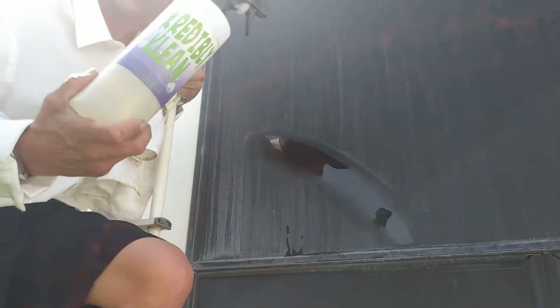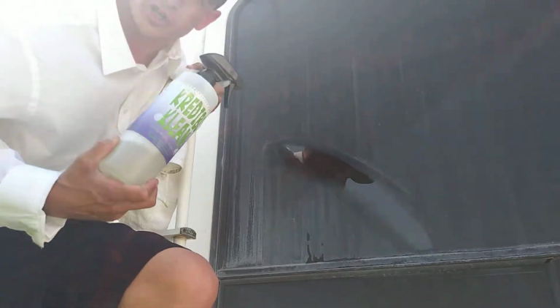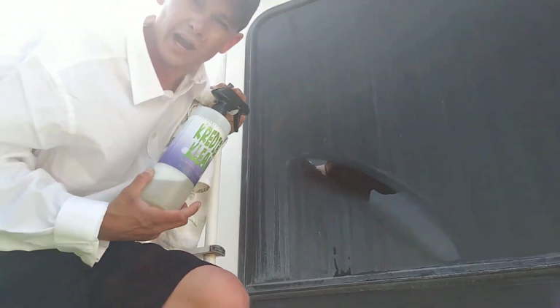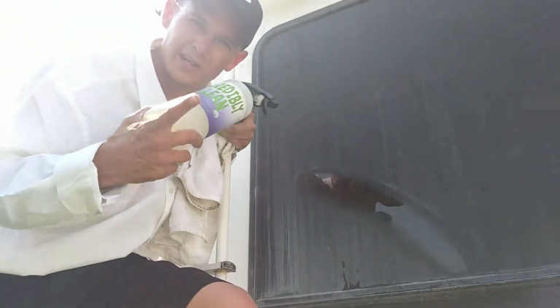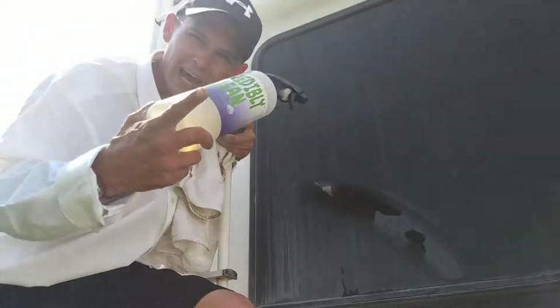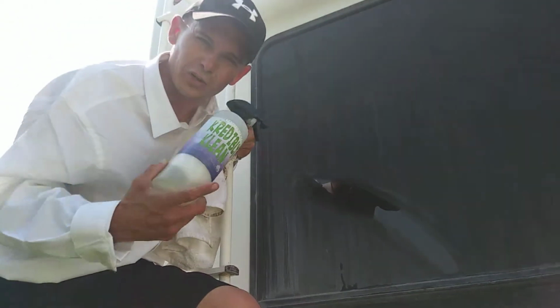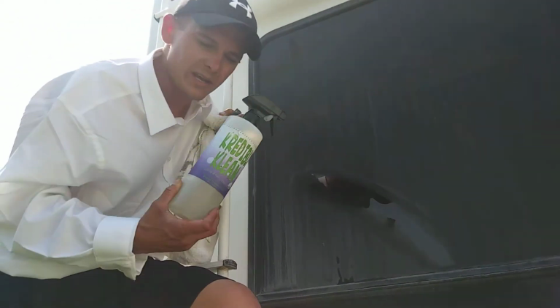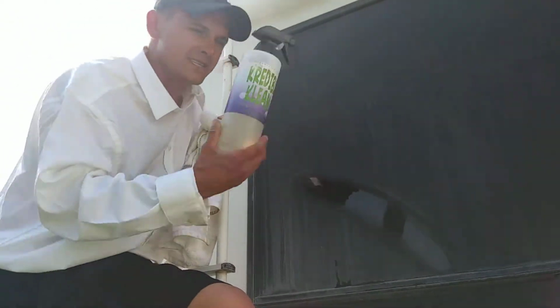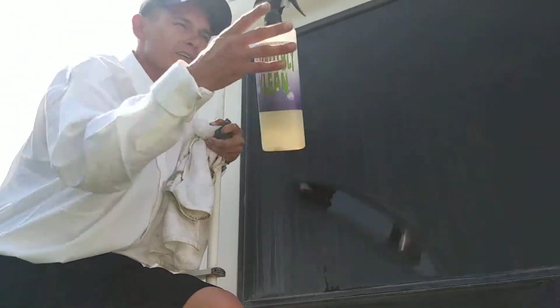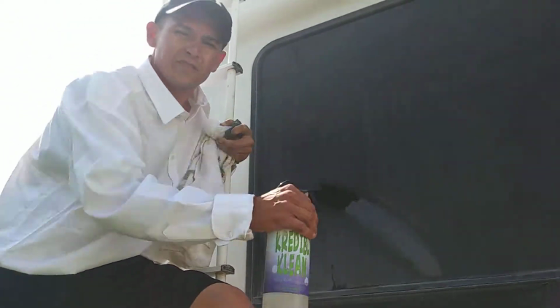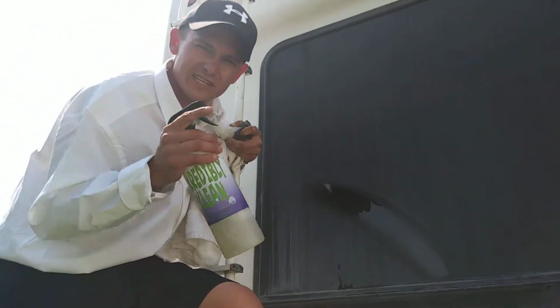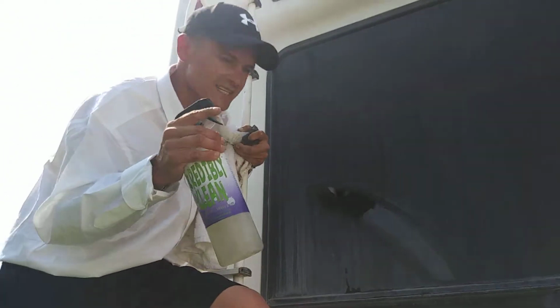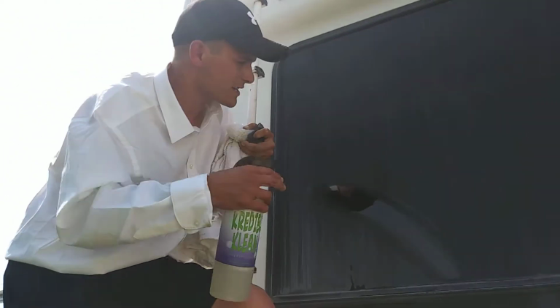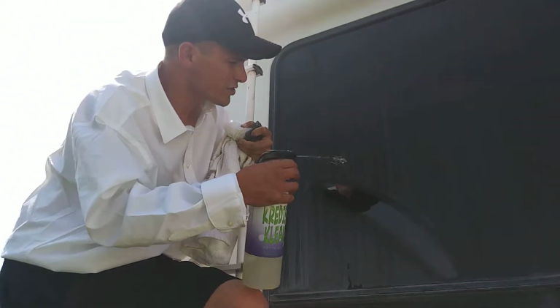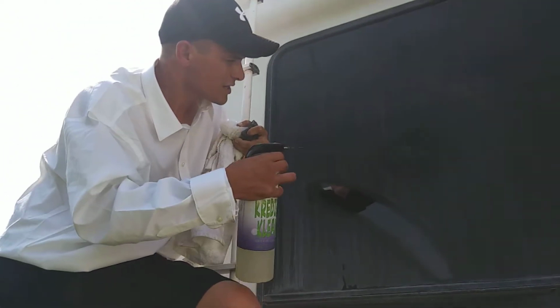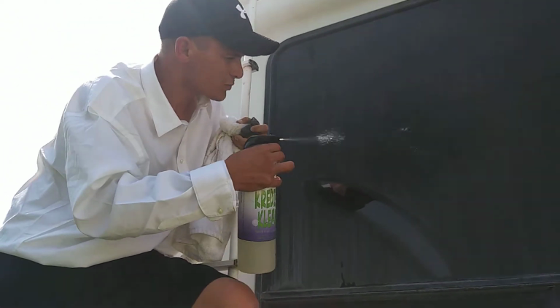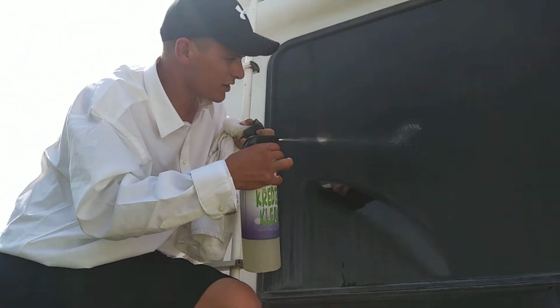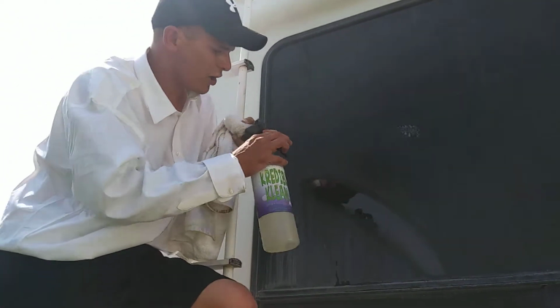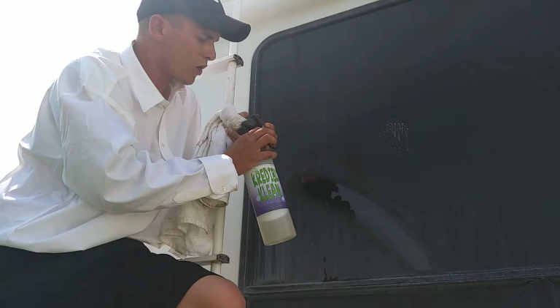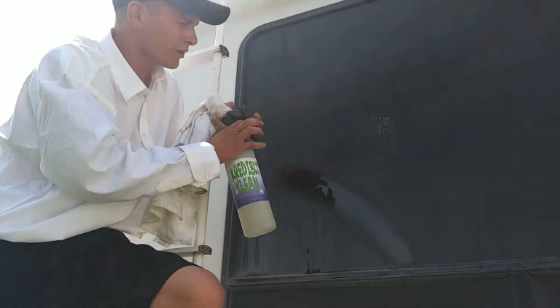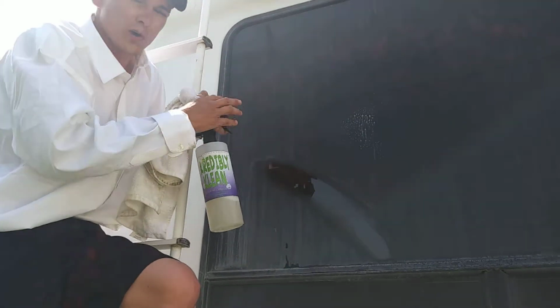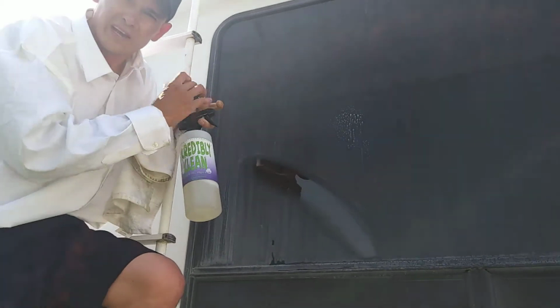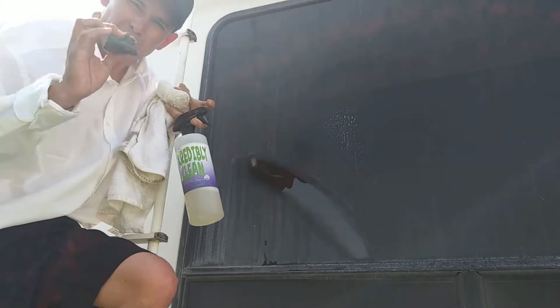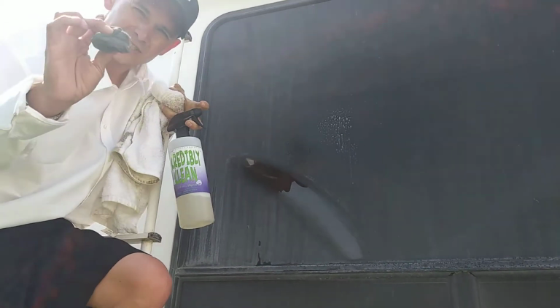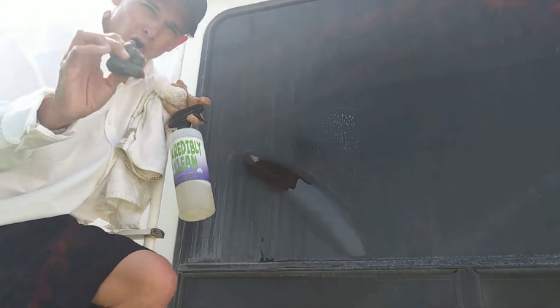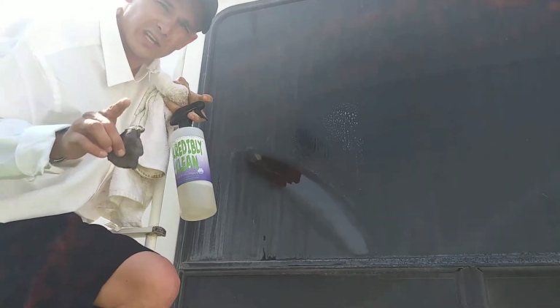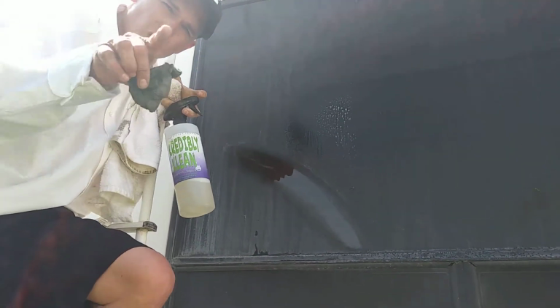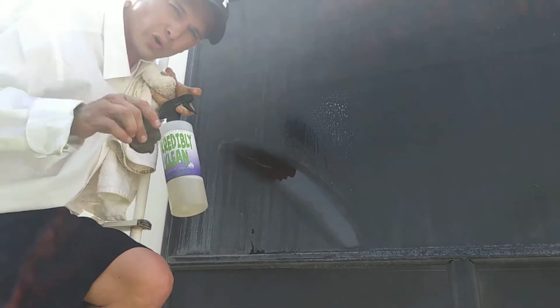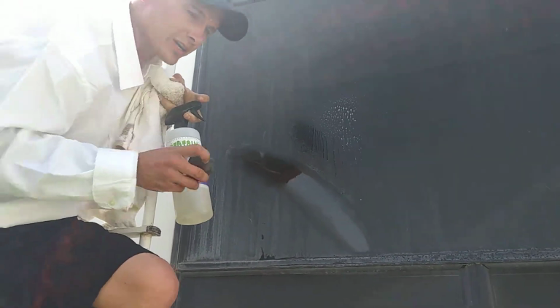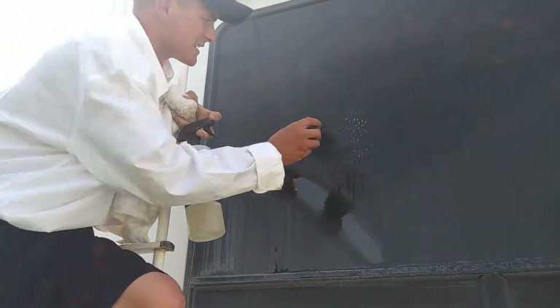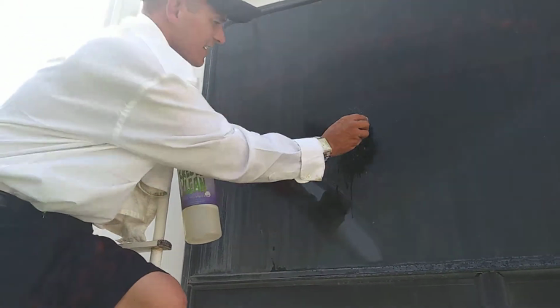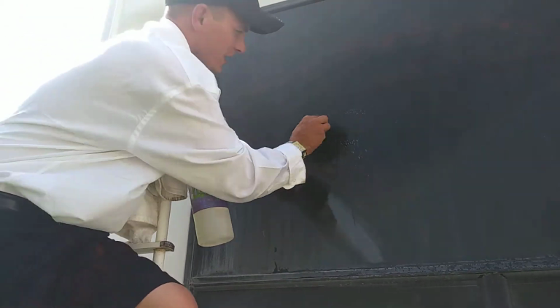Let me show you how to make your life a little bit easier. 50 cents to mix and use. Spray it on hard water. We give the pads to go with it. Order today and save money.